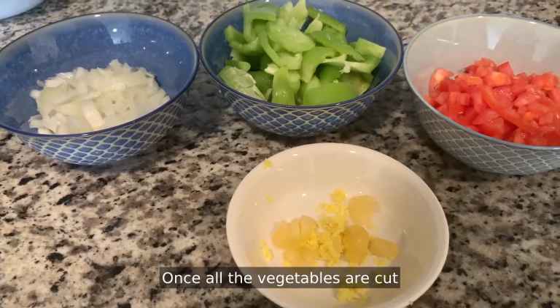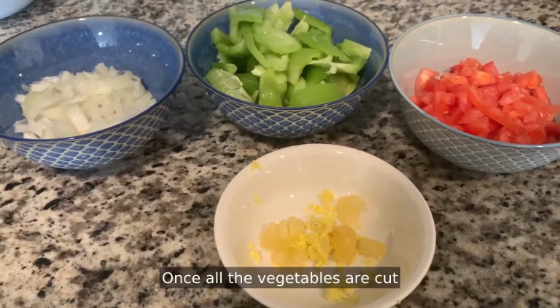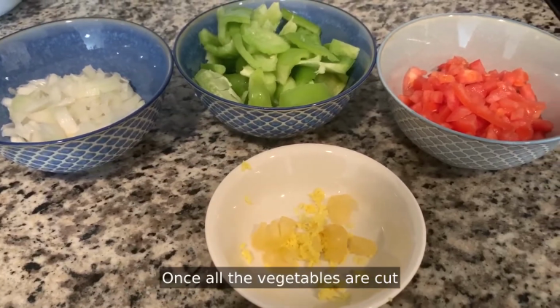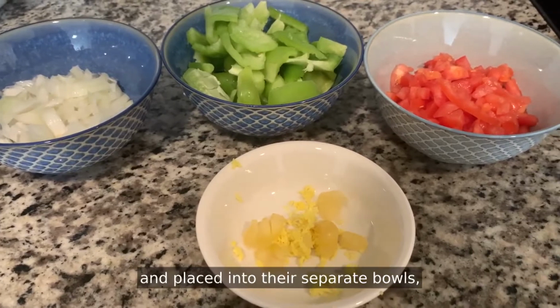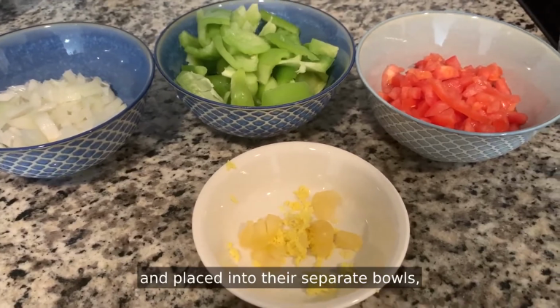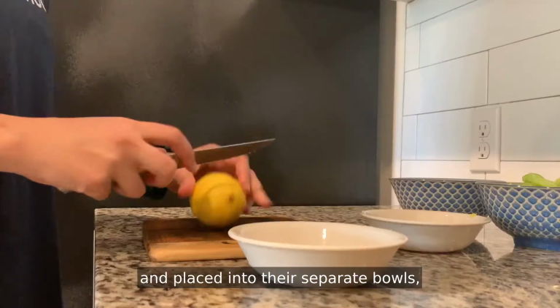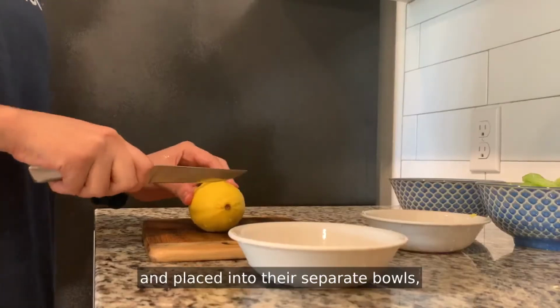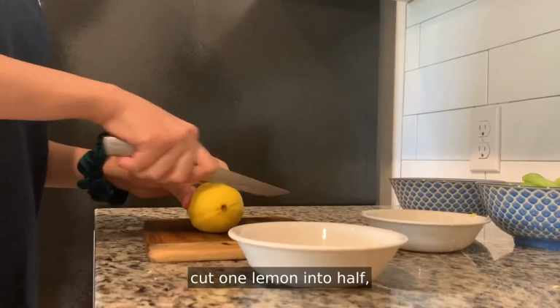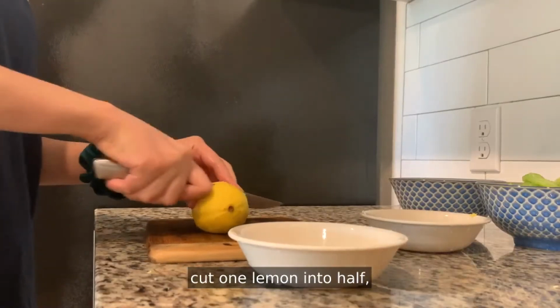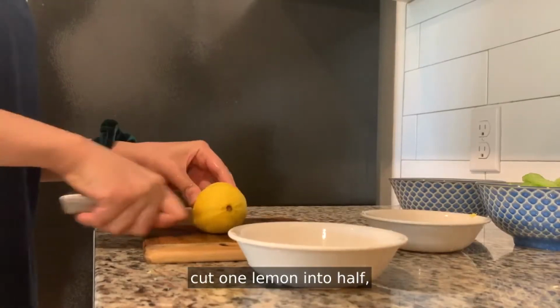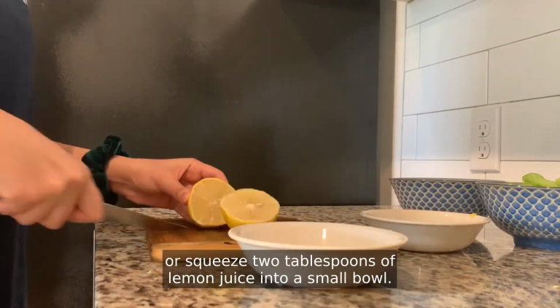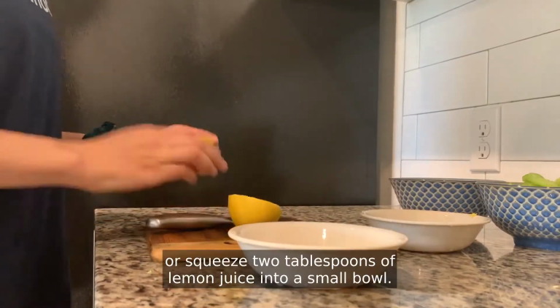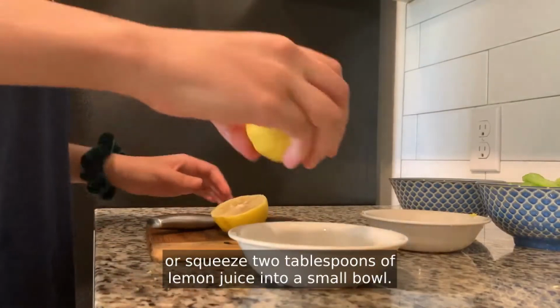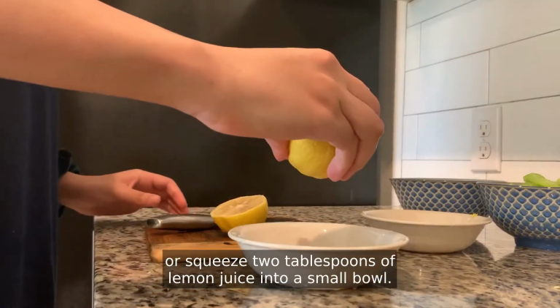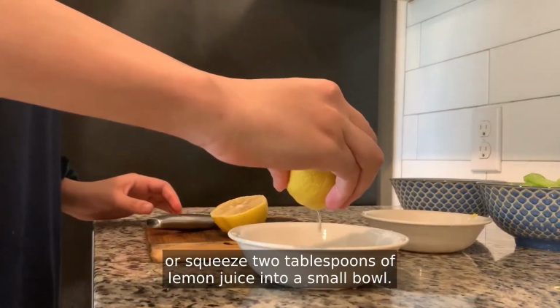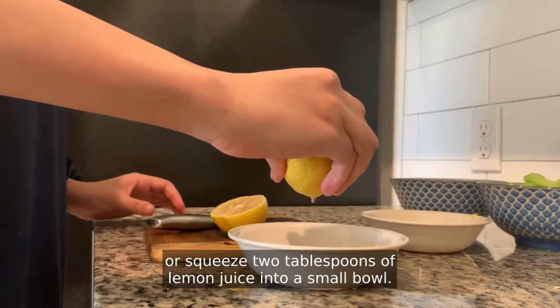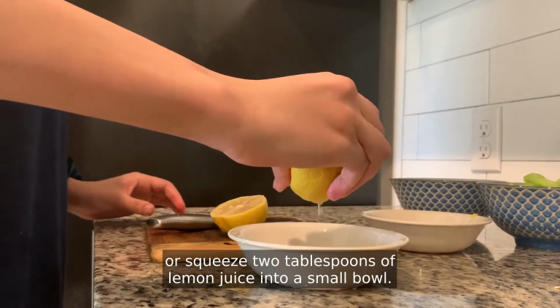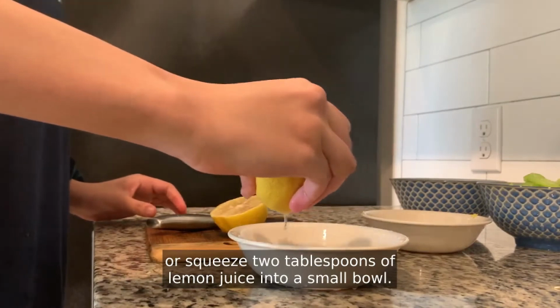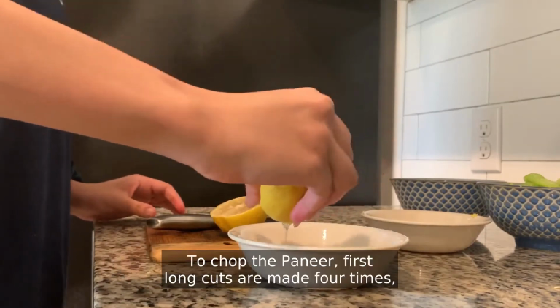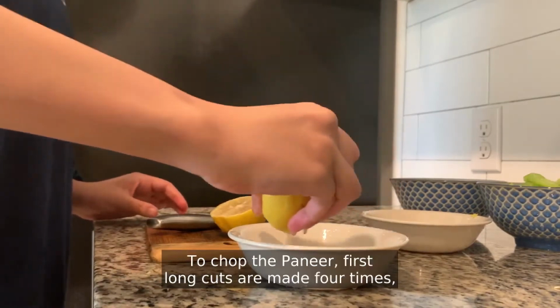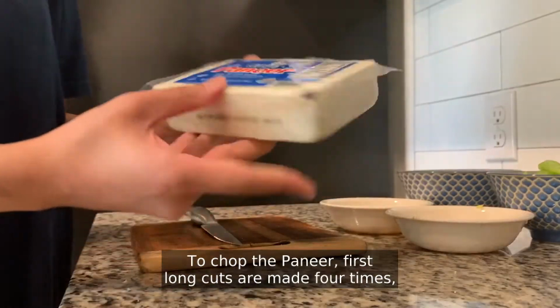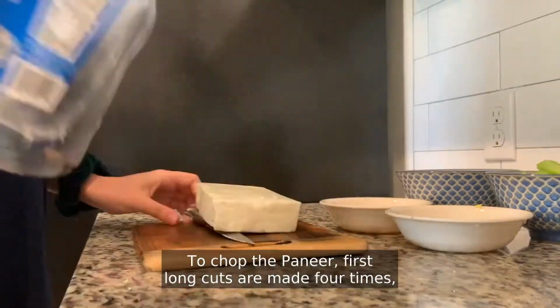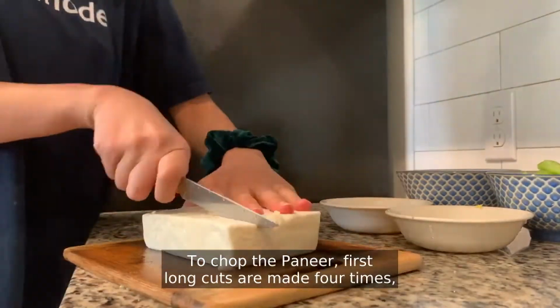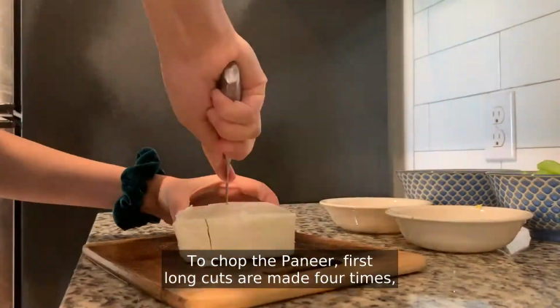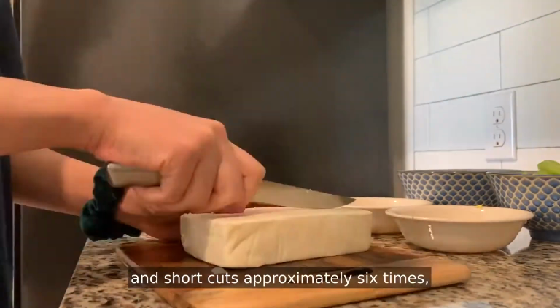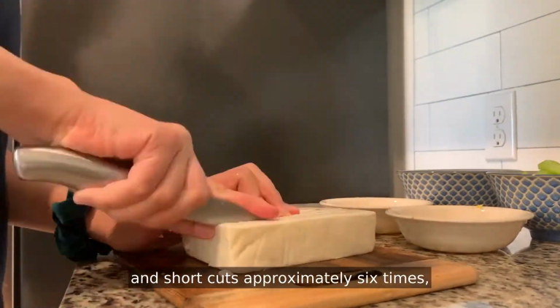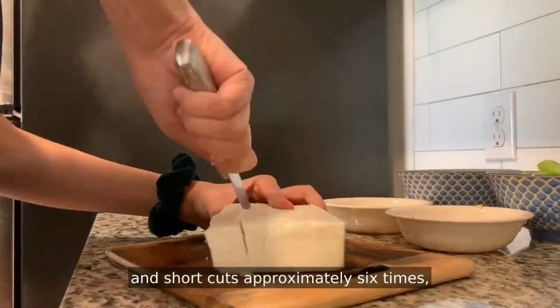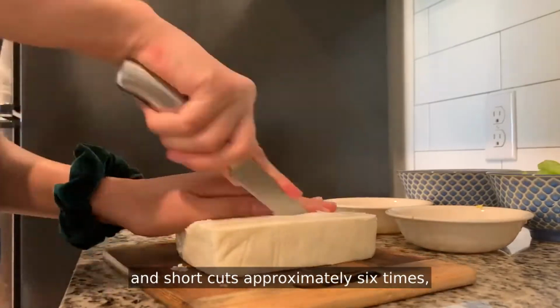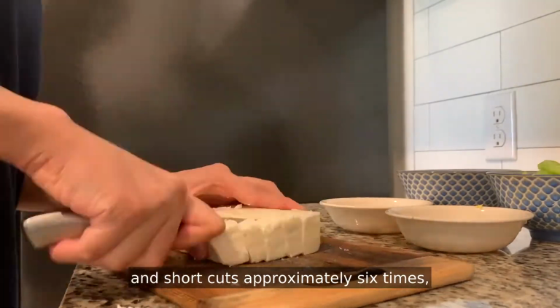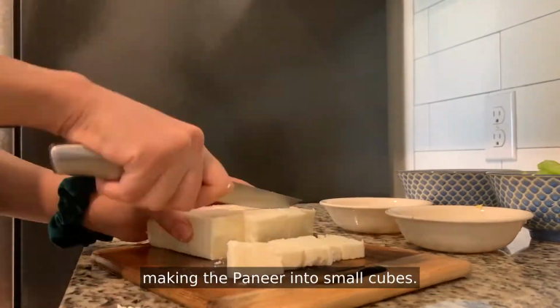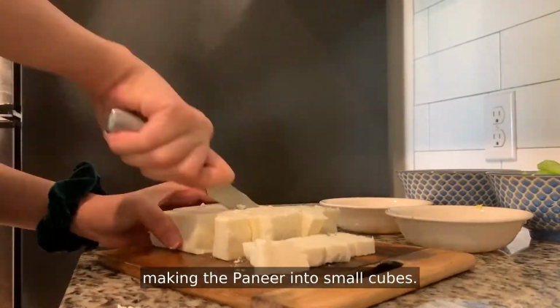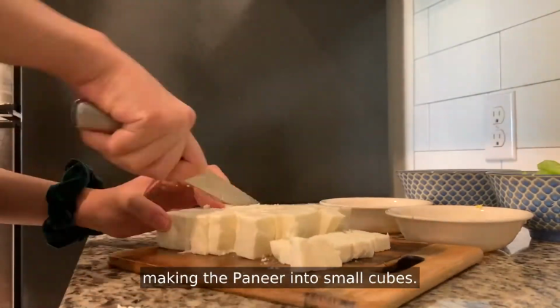Once all the vegetables are cut and placed into their separate bowls, cut one lemon in half or squeeze two tablespoons of lemon juice into a small bowl. To chop the paneer, first long cuts are made four times and short cuts approximately six times, making the paneer into small cubes.